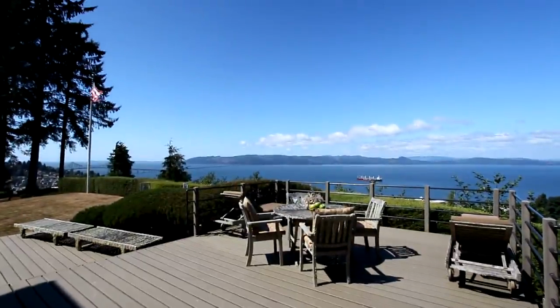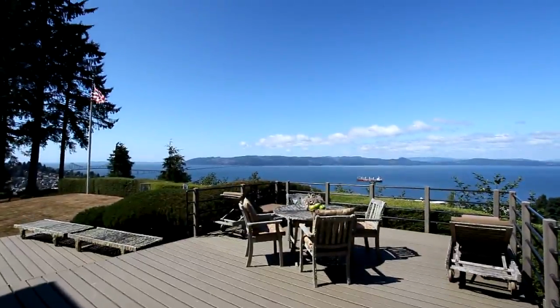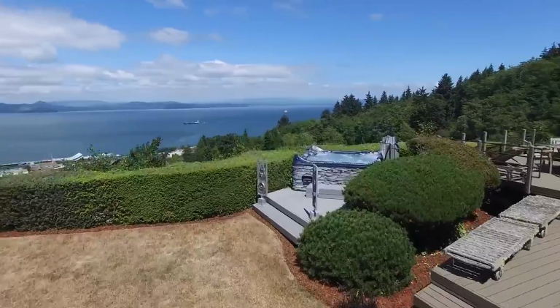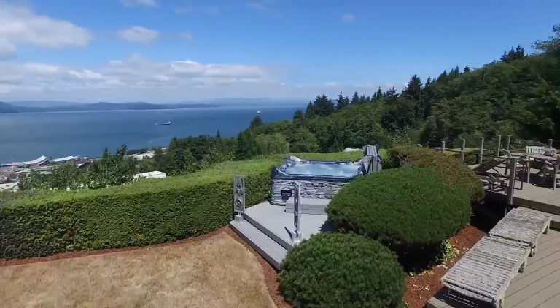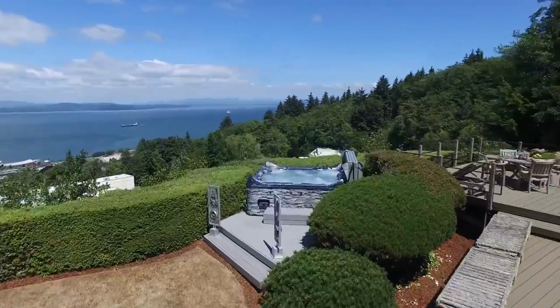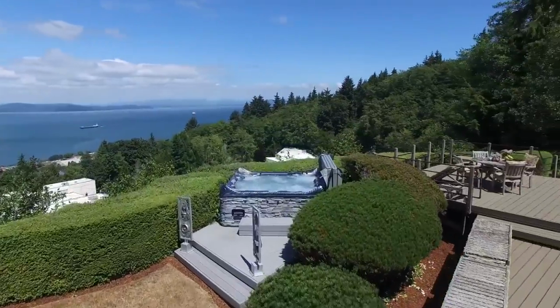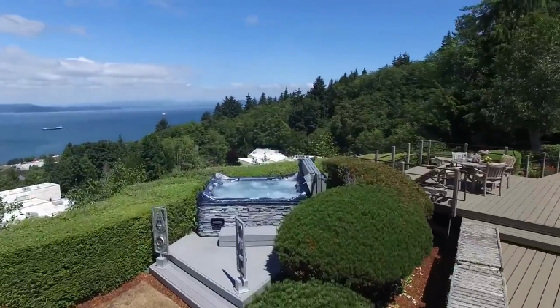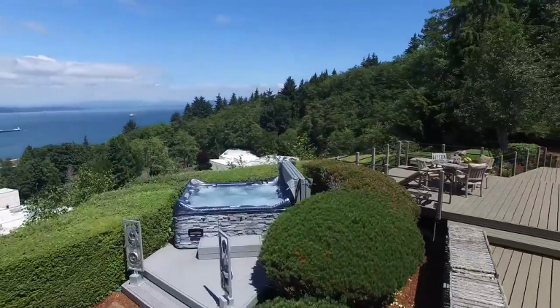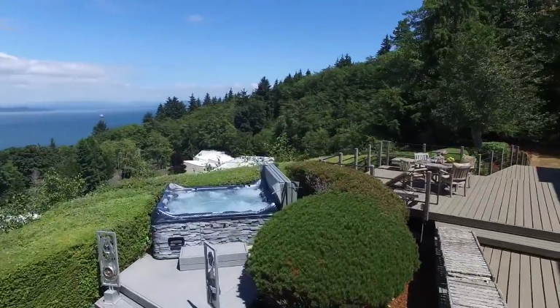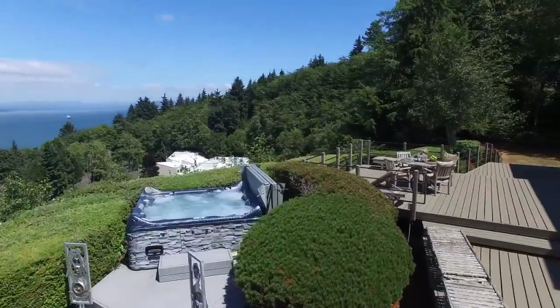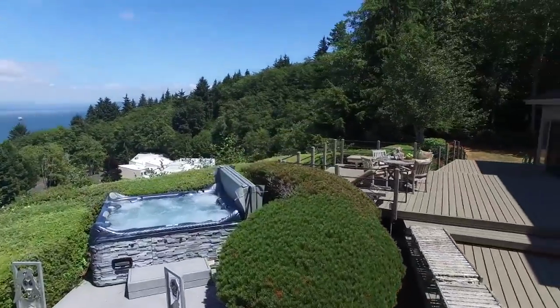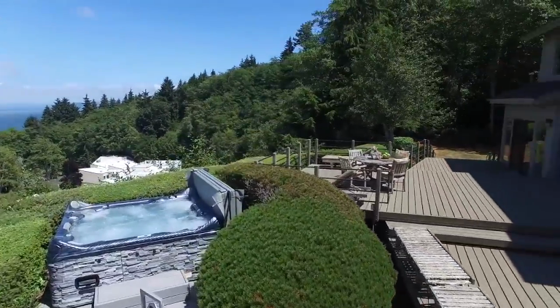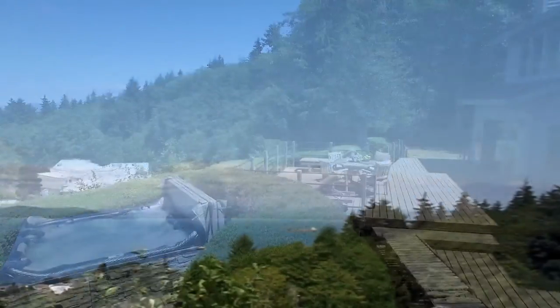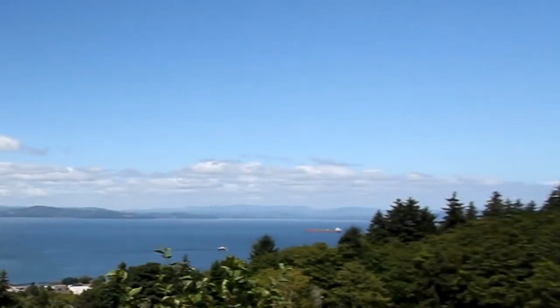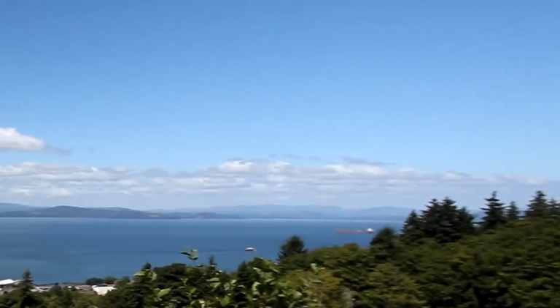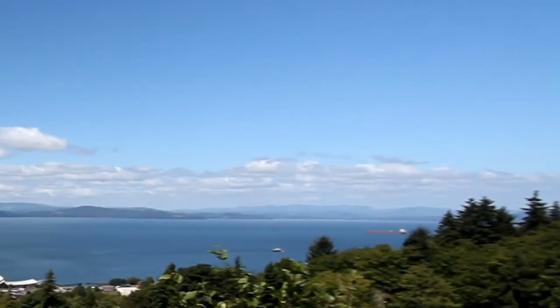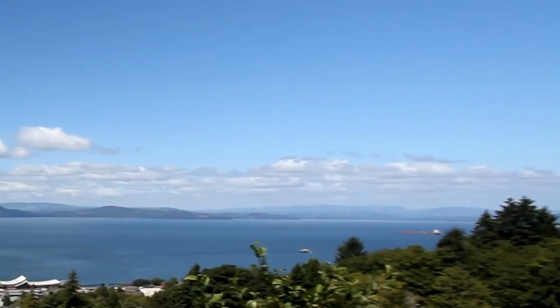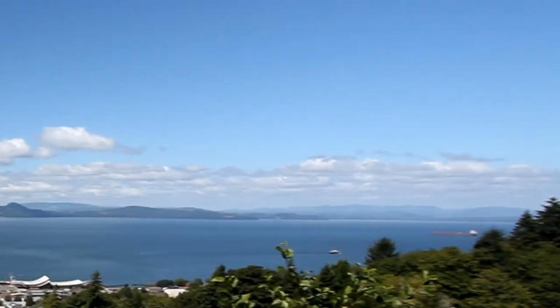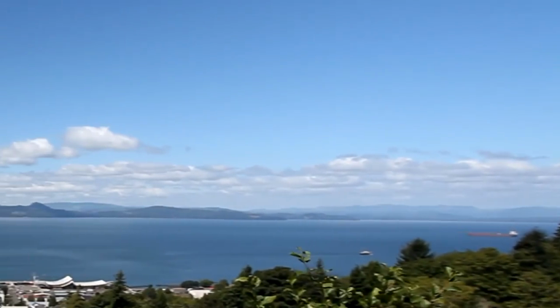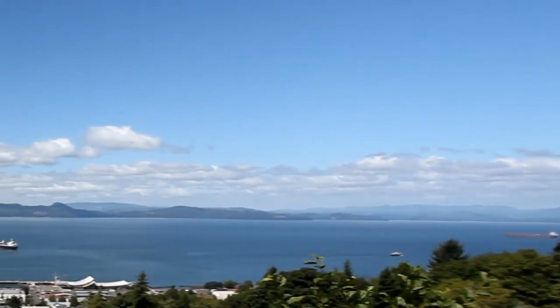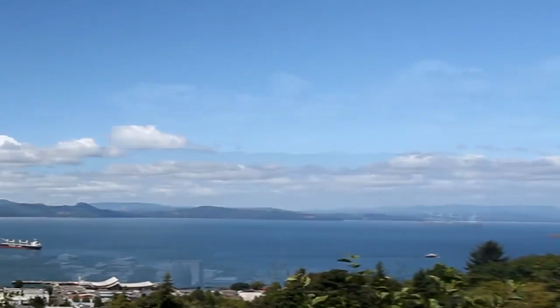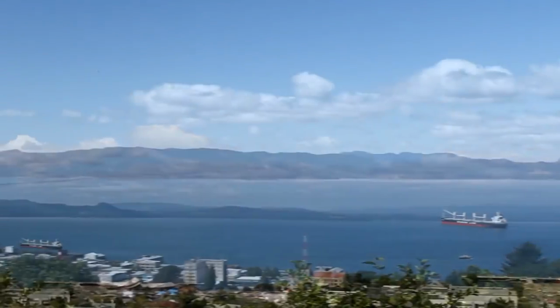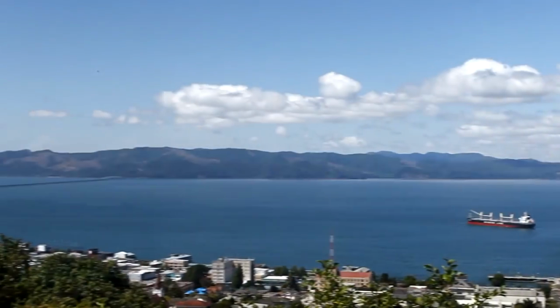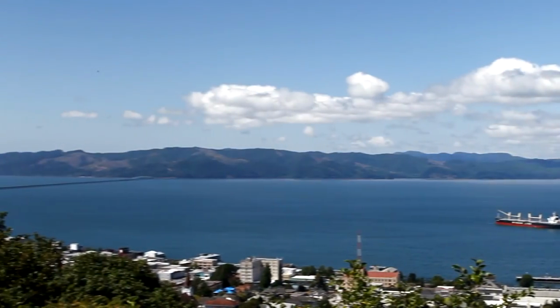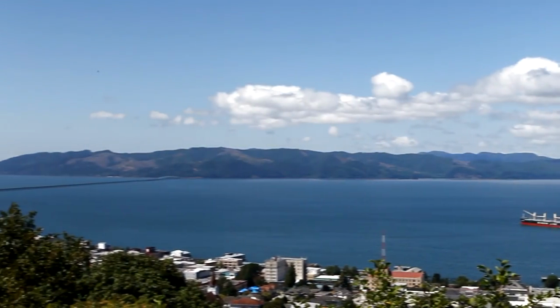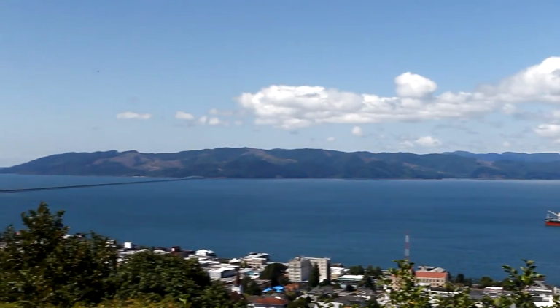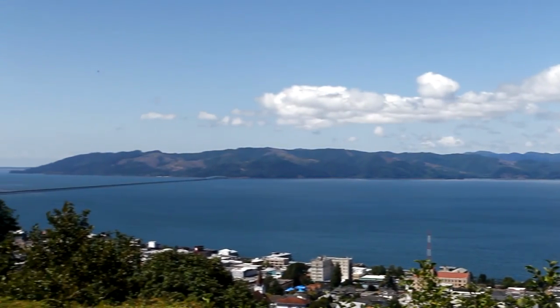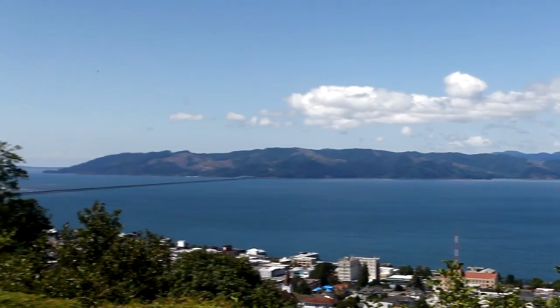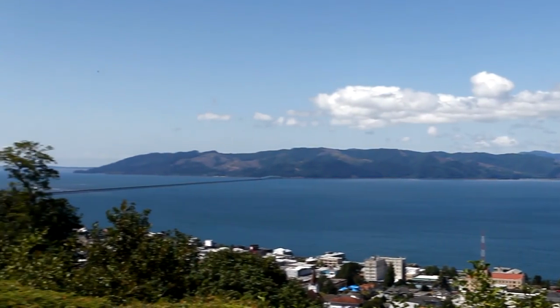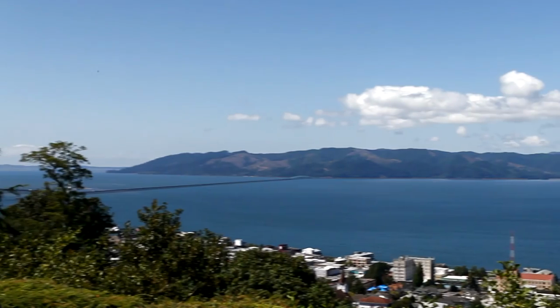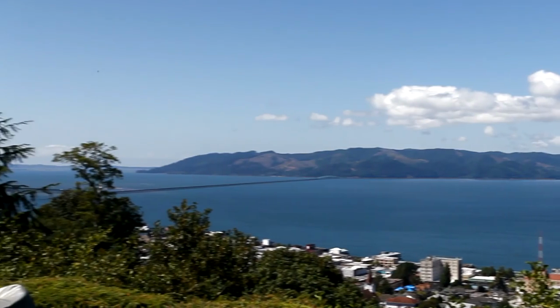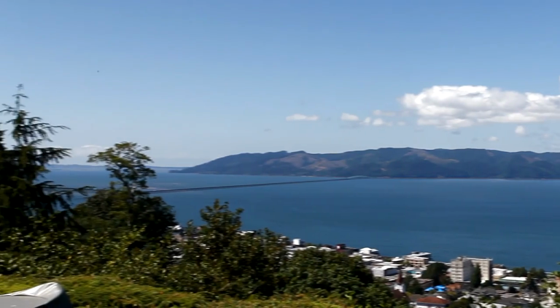Or just relax in the hot tub while taking in the views wrapped in history, overlooking the site of the final act of Lewis and Clark's Voyage of Discovery in 1805.